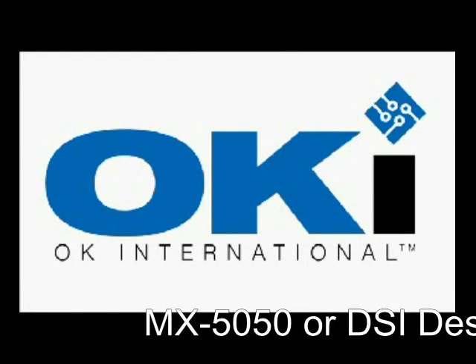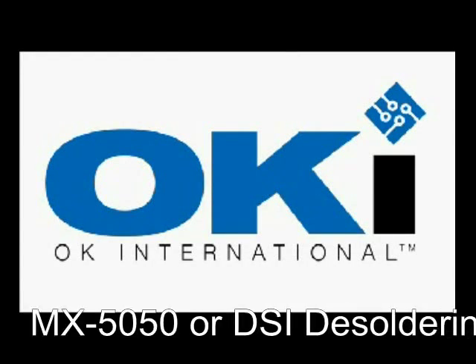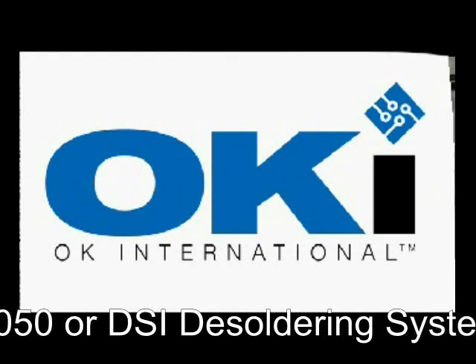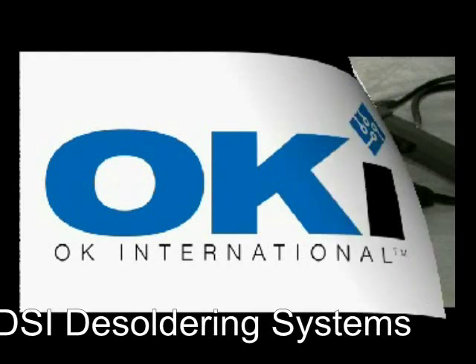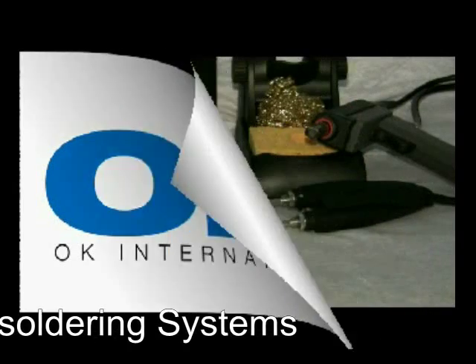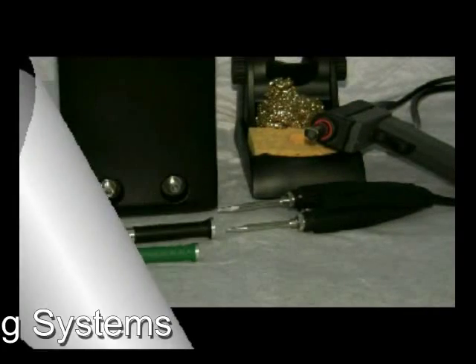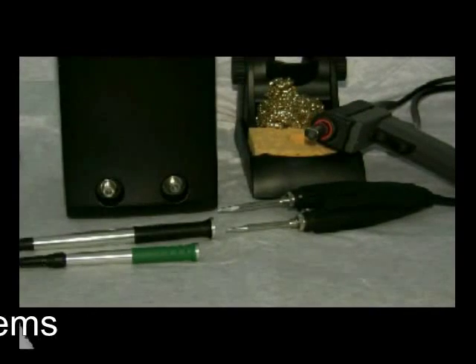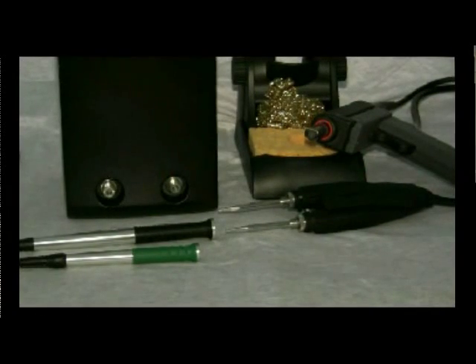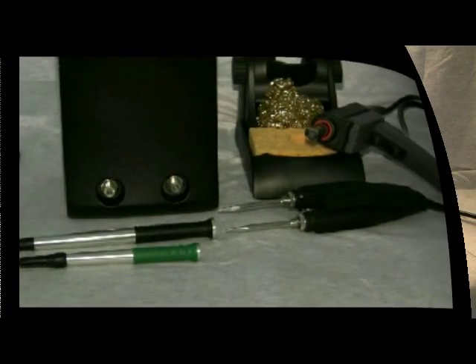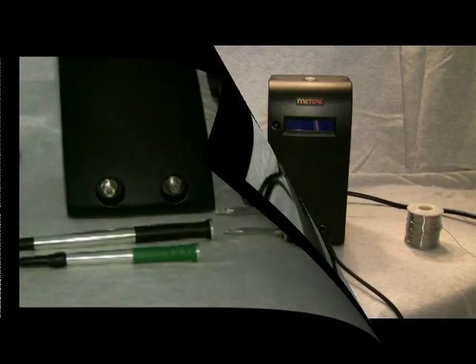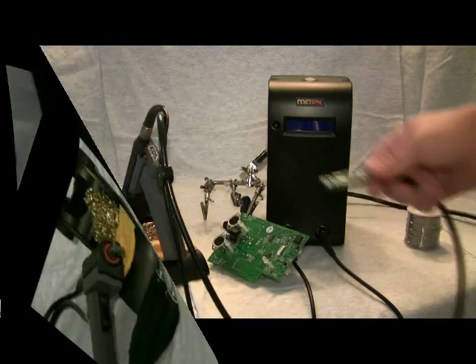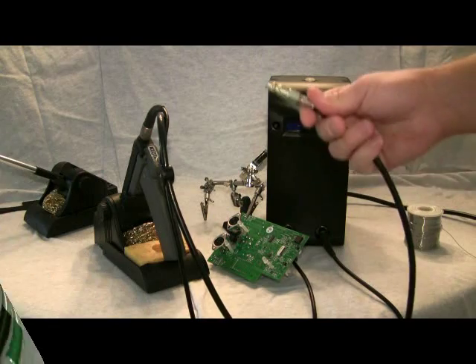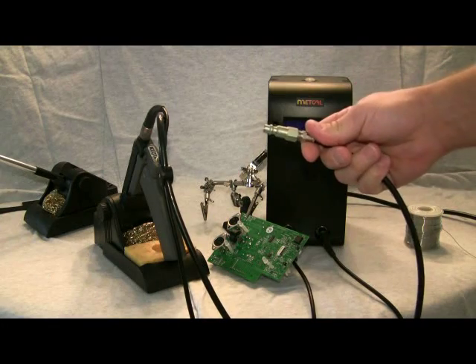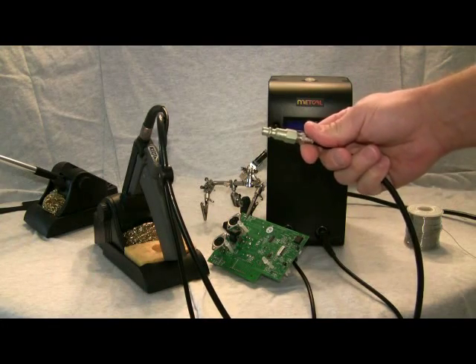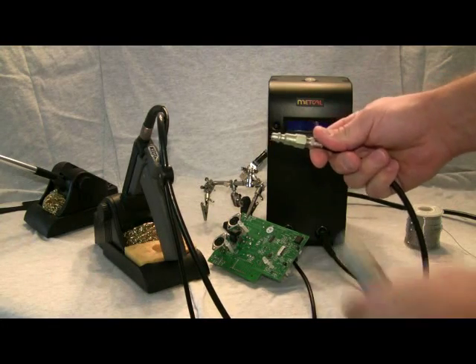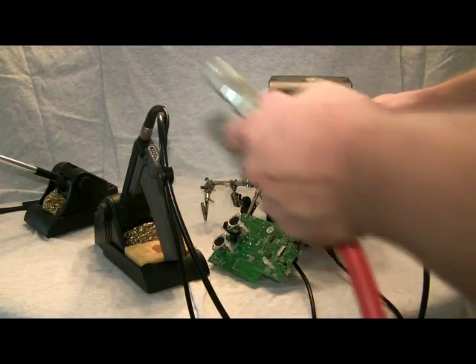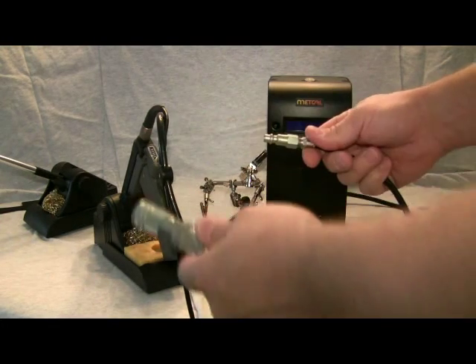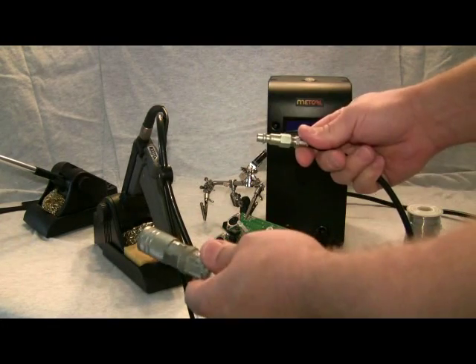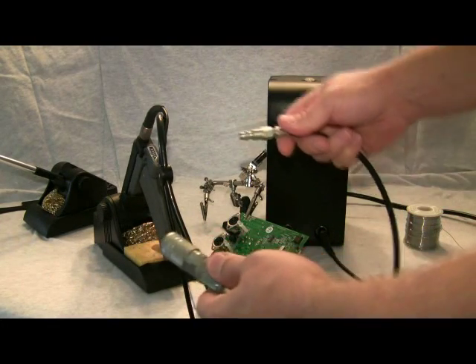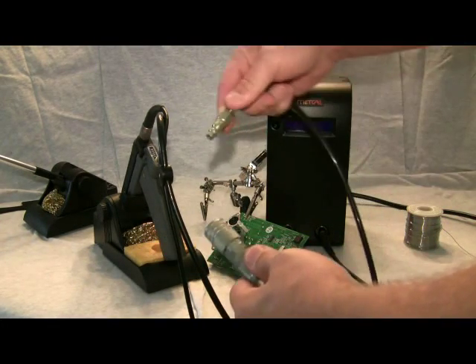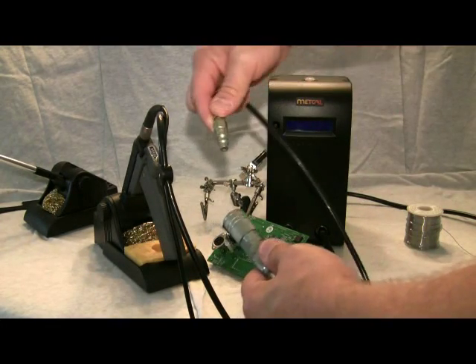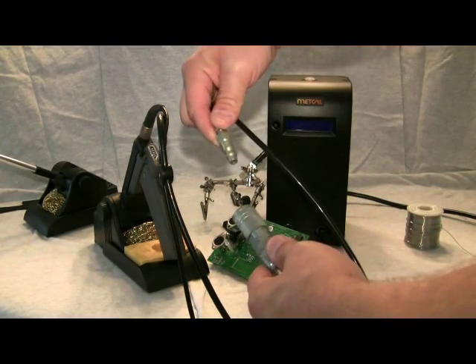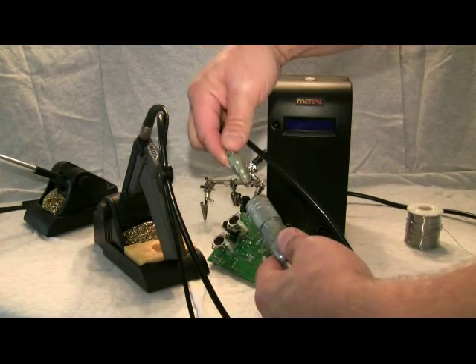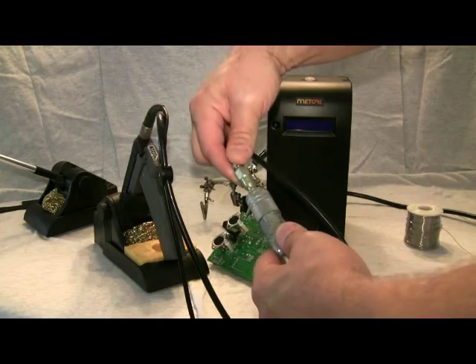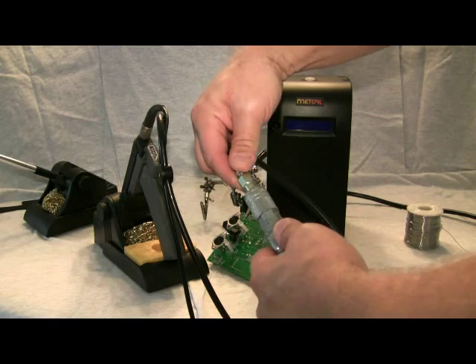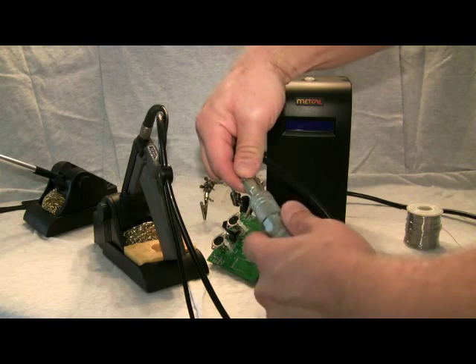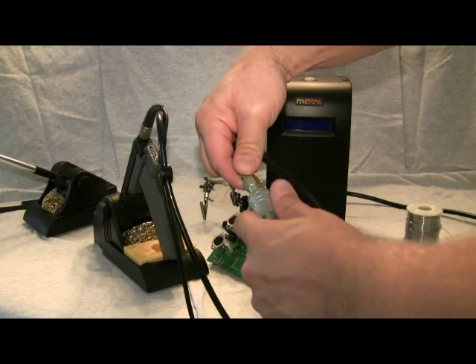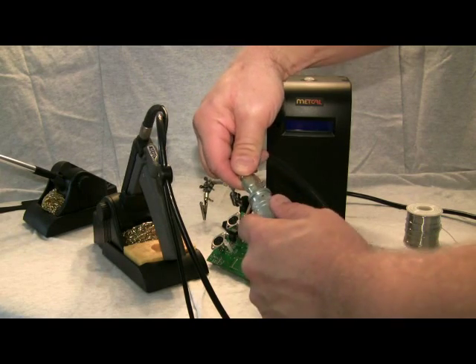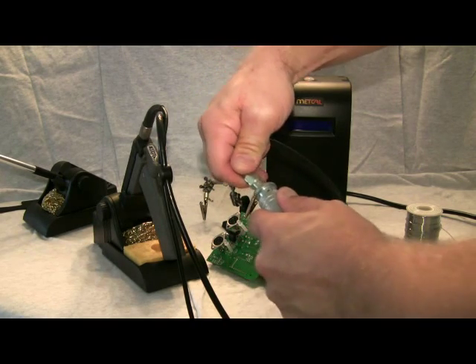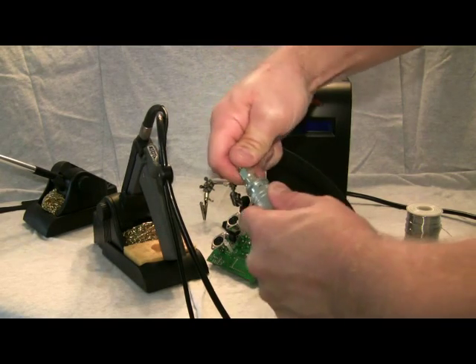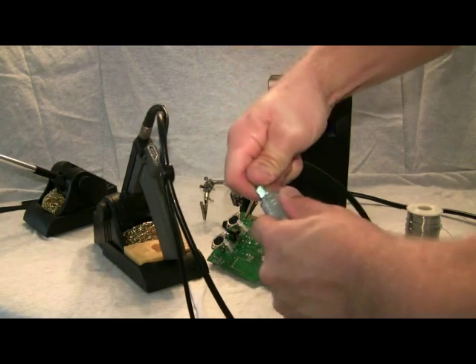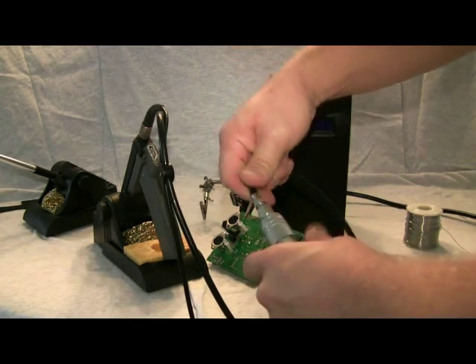Welcome to the MX5050 desoldering instructional video. The MX5000 or MXDSI is a shop air powered desoldering system and must be connected to a 90 PSI air supply.